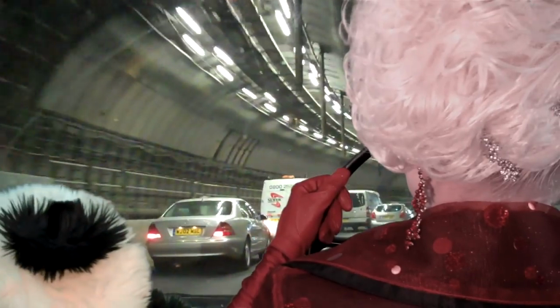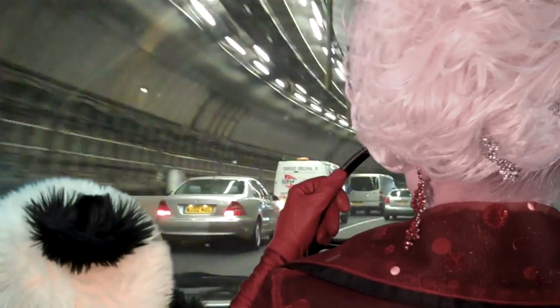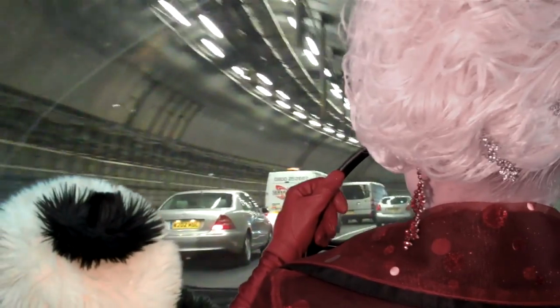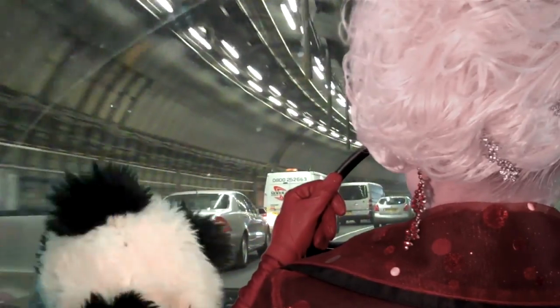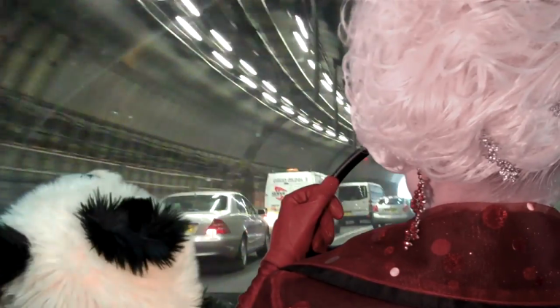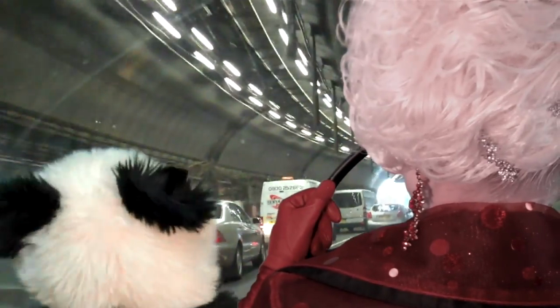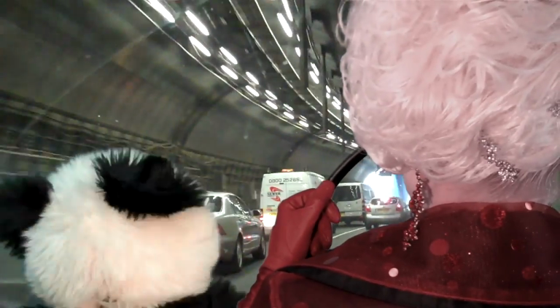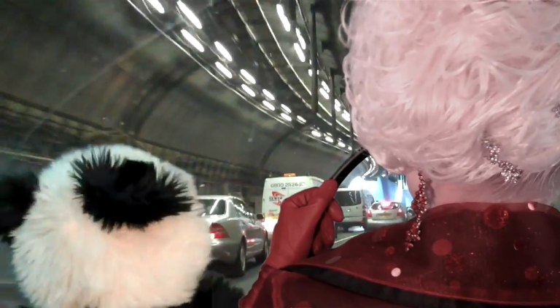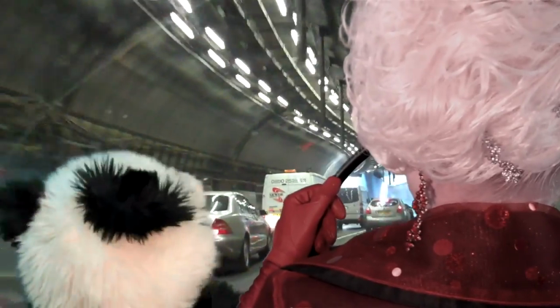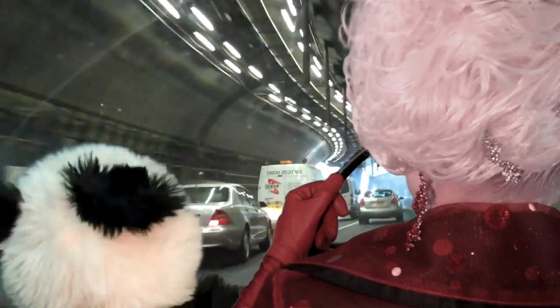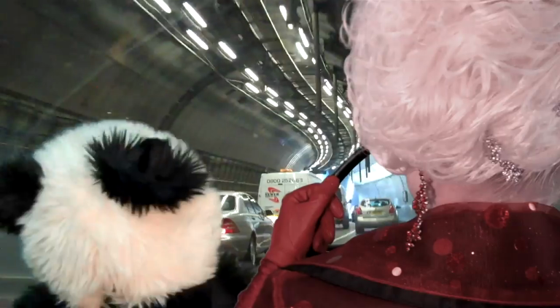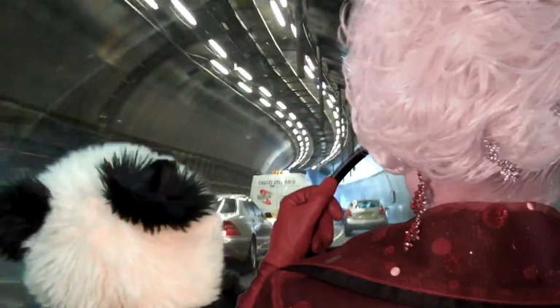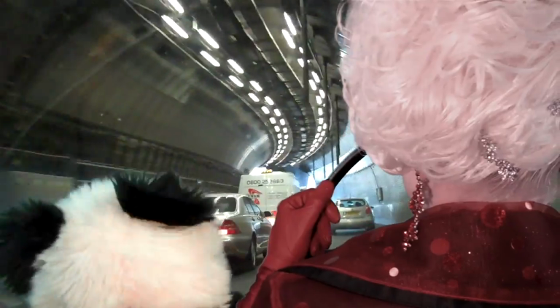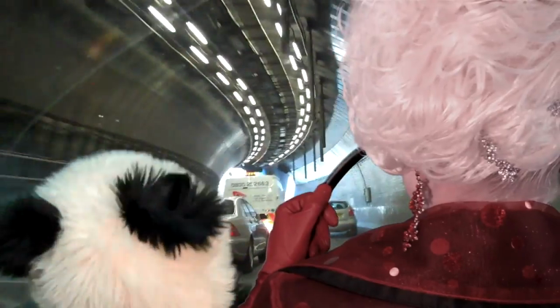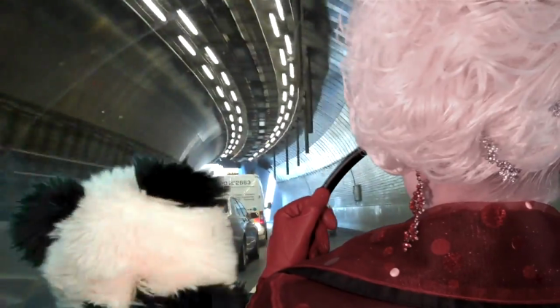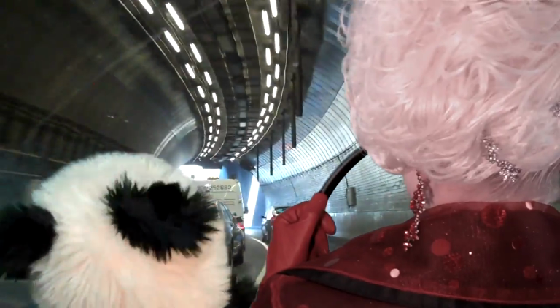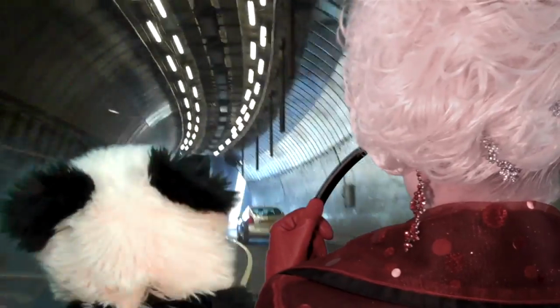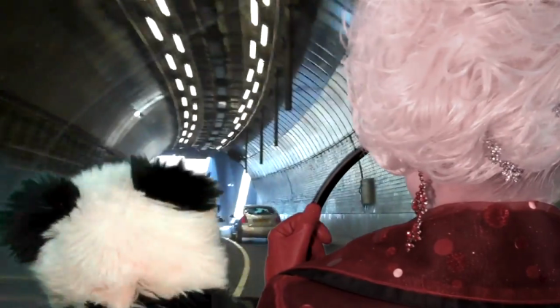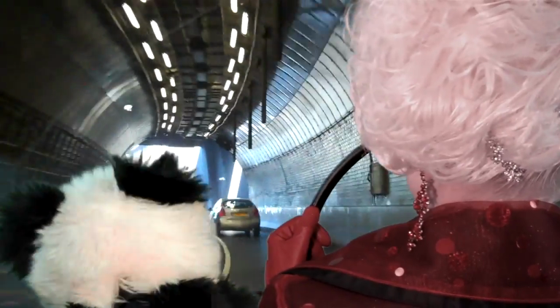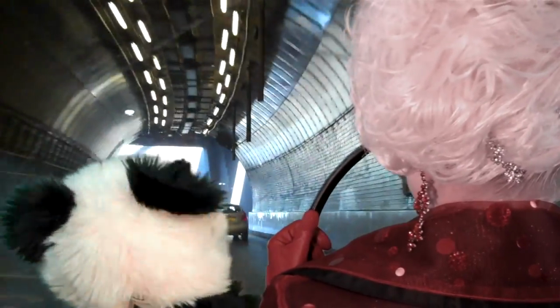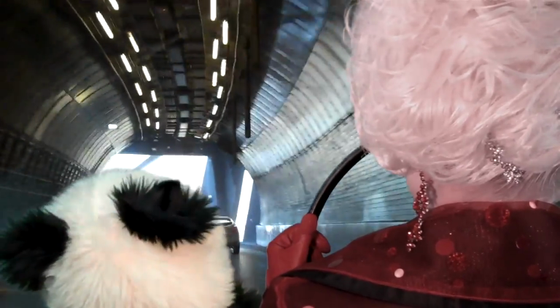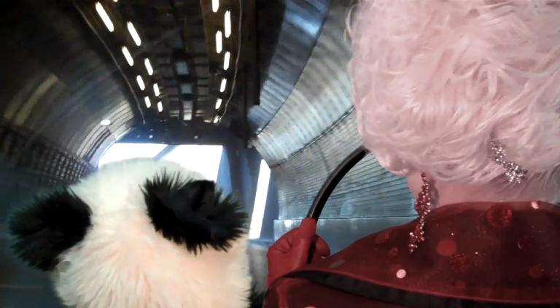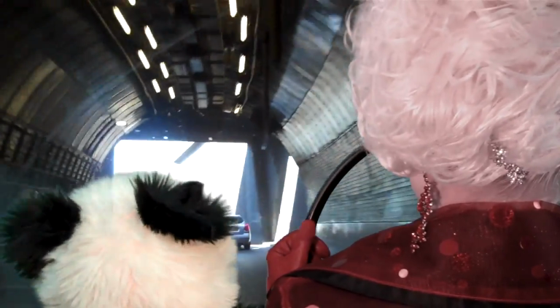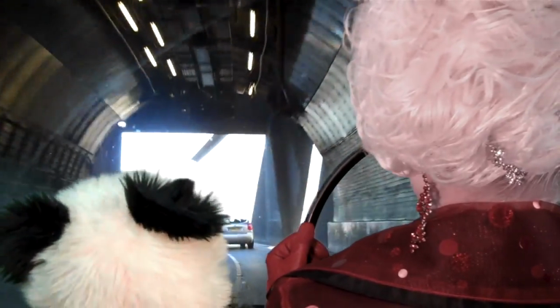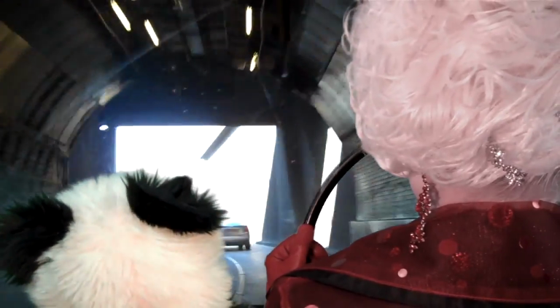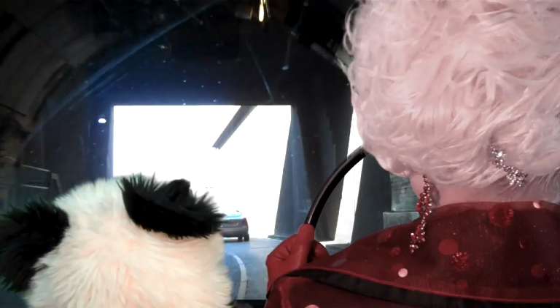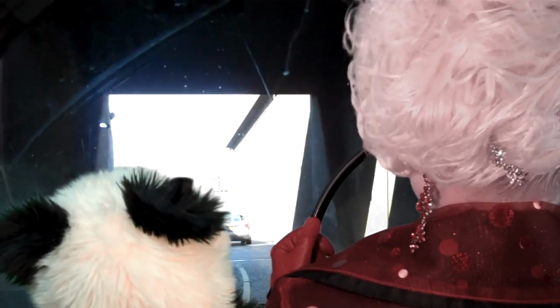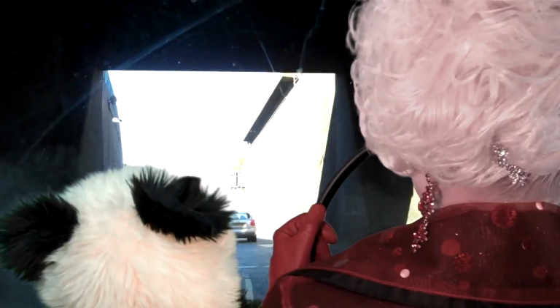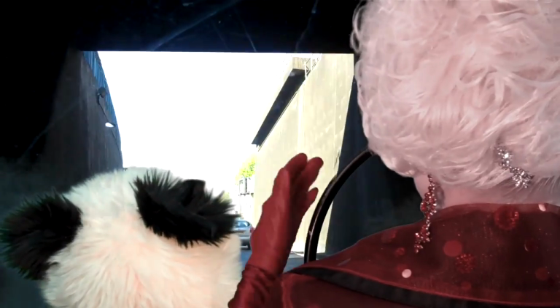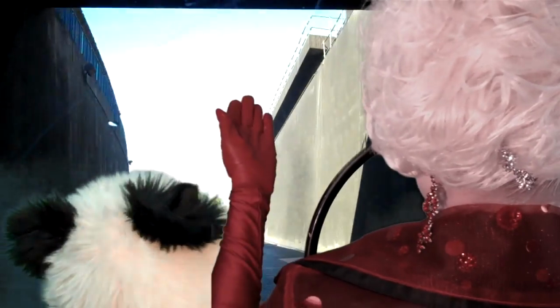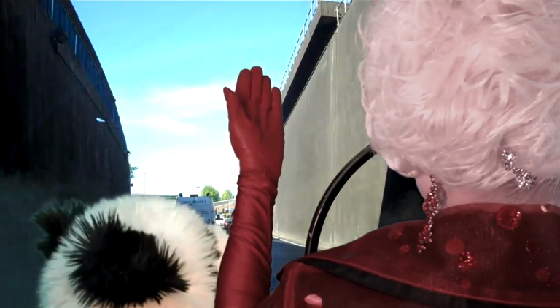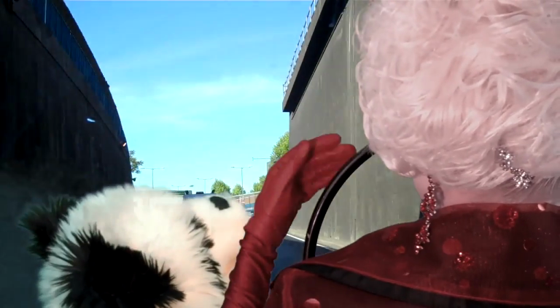The hold-ups in and around the tunnel are frankly a nightmare, but when the traffic is whizzing through the tunnel, it's a breeze and a dead fun ride. Here we are, sunlight again.